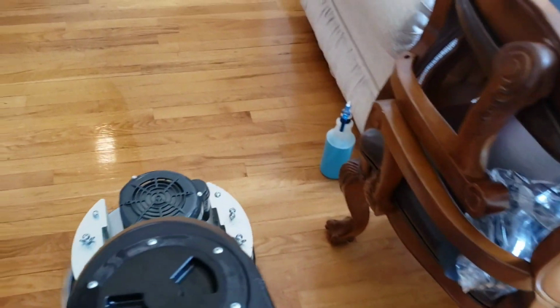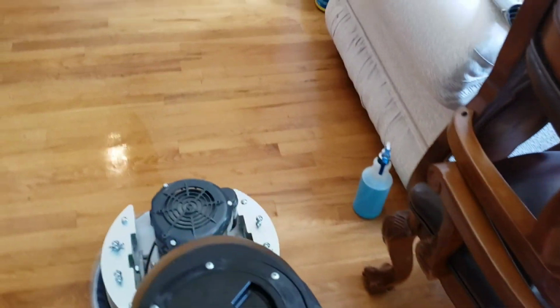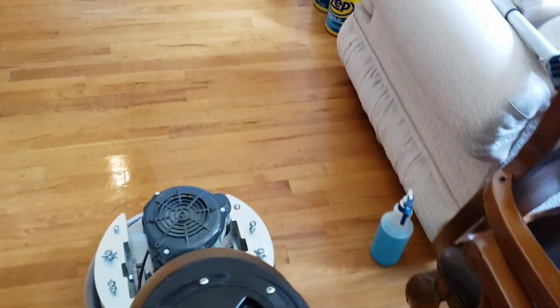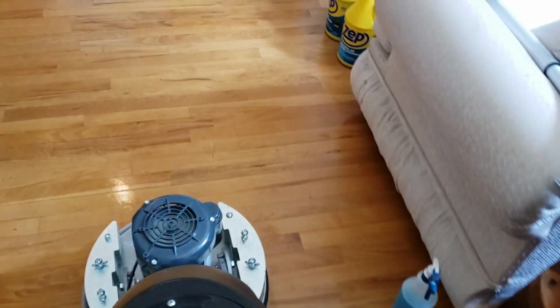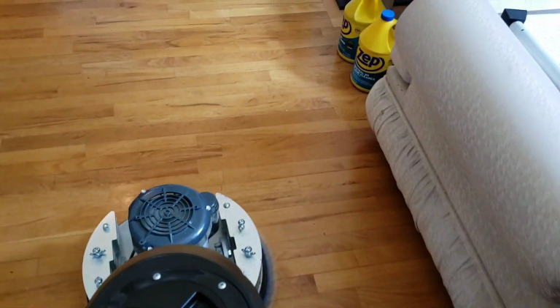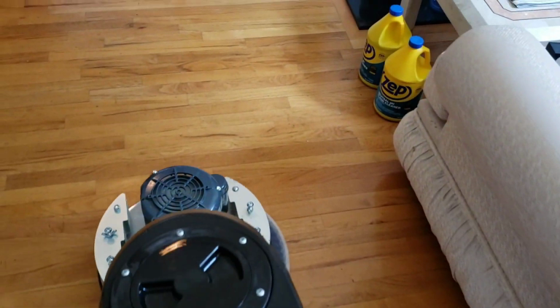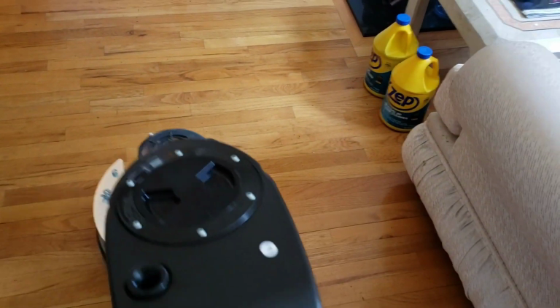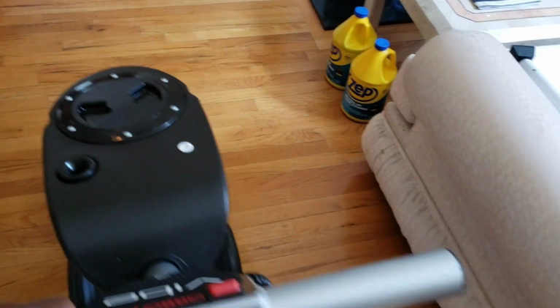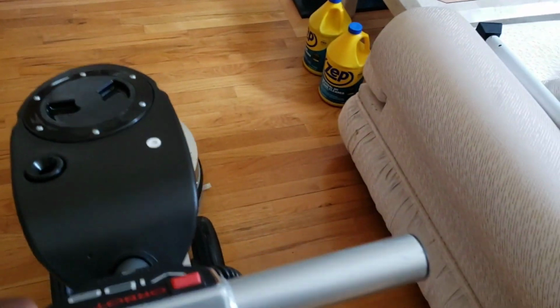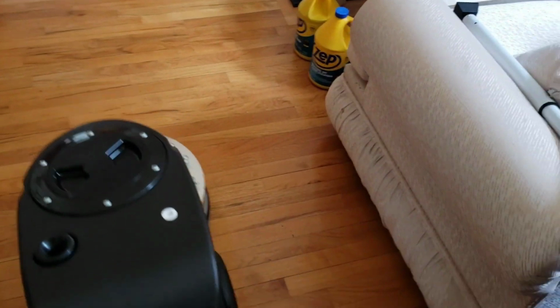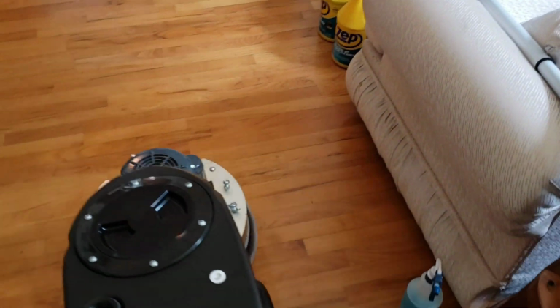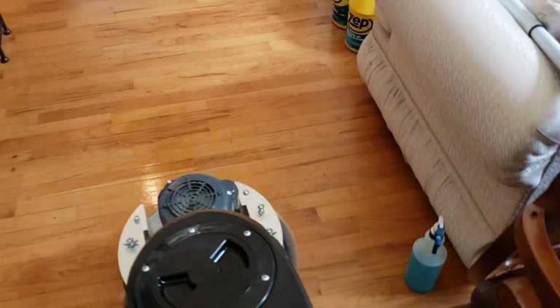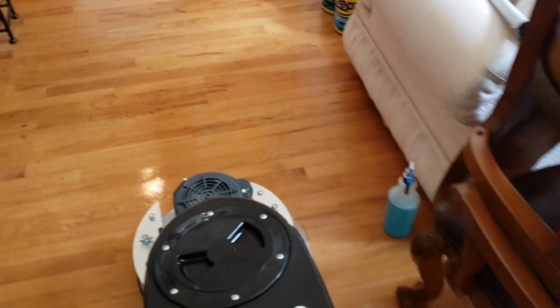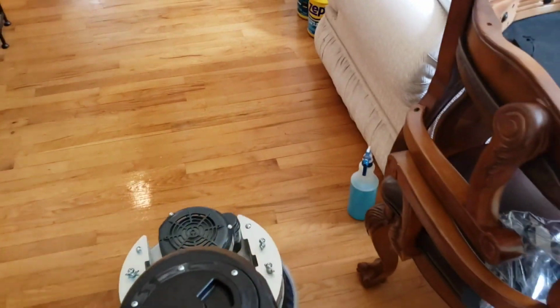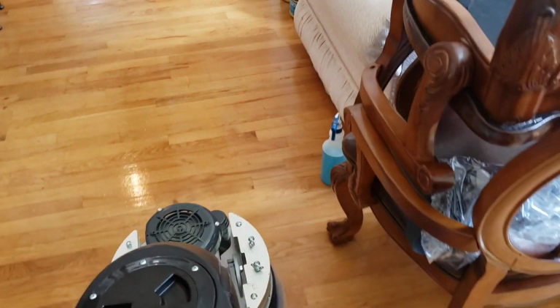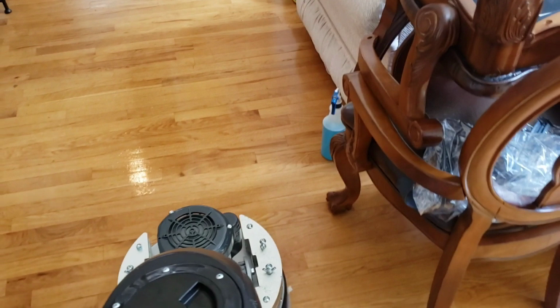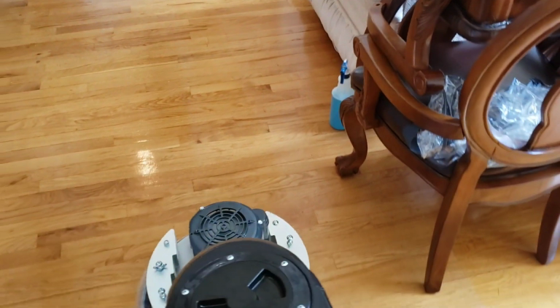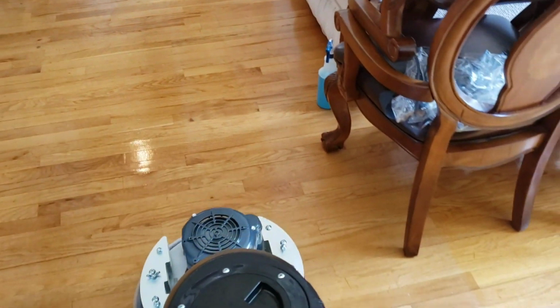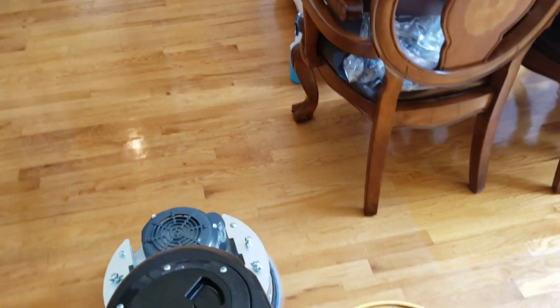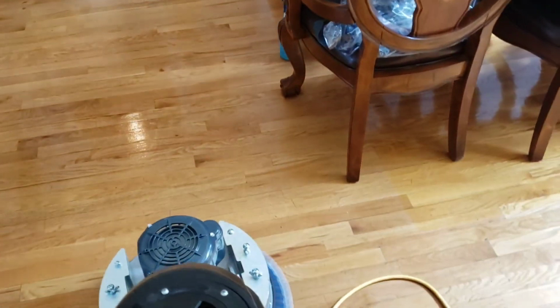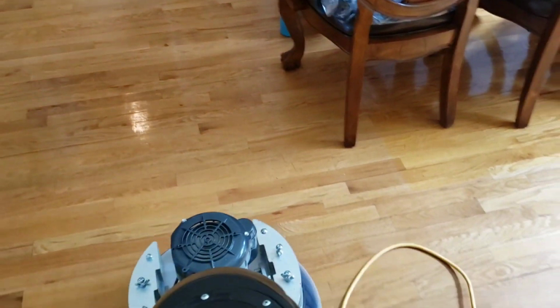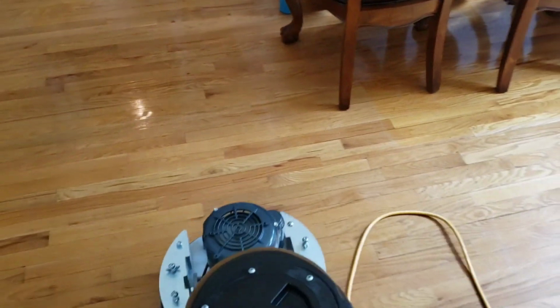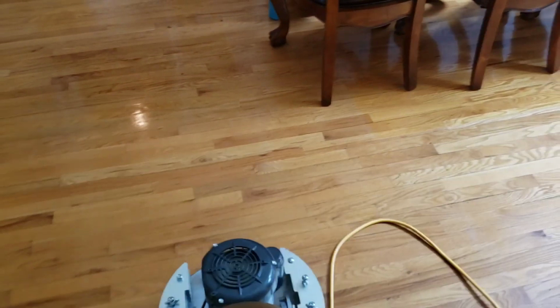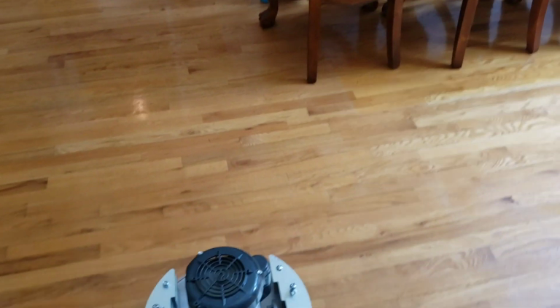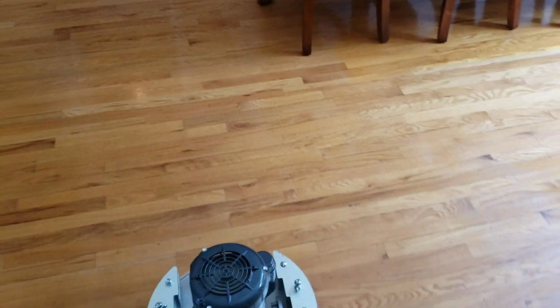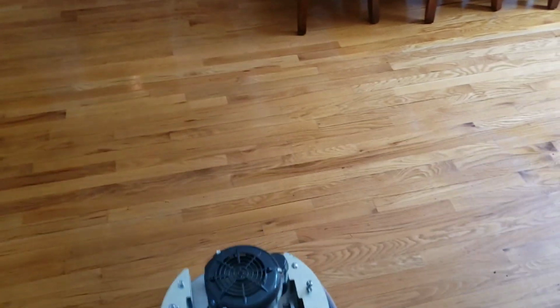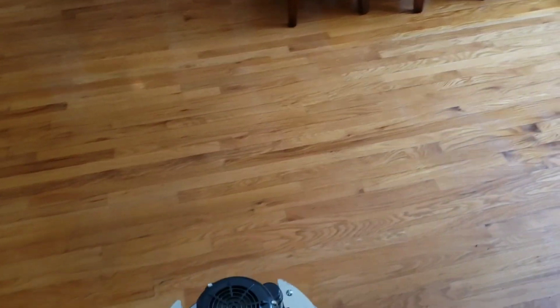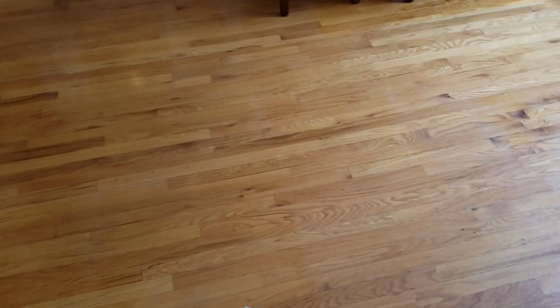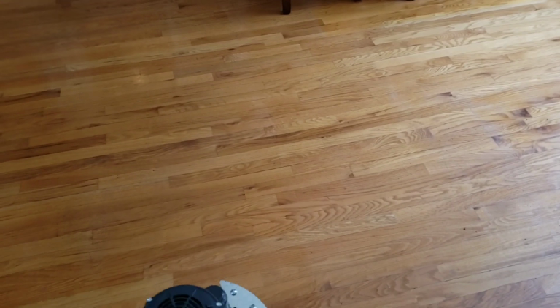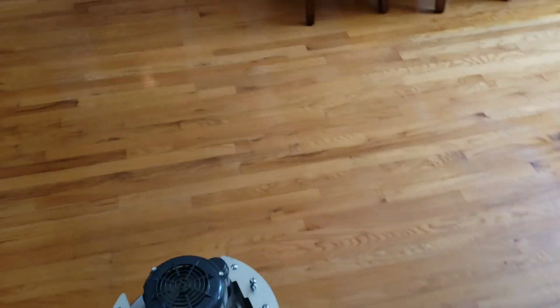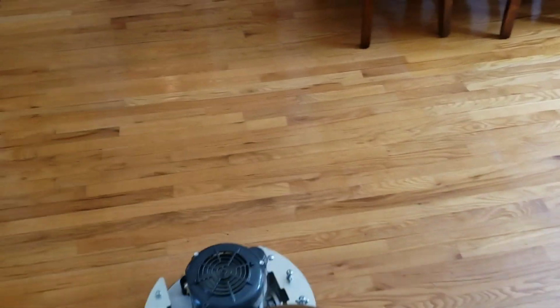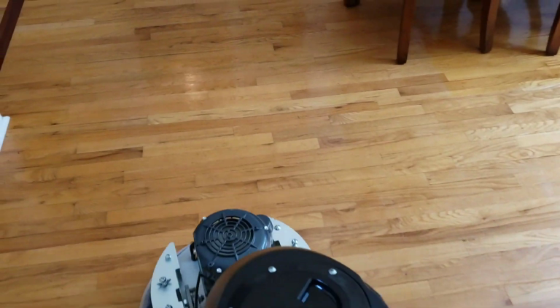Now I'm using a Pacific pad on this, guys. The pad that I'm using is a microfiber pad, but it also has some agitation strips. So it's also giving me a better agitation when cleaning these floors.